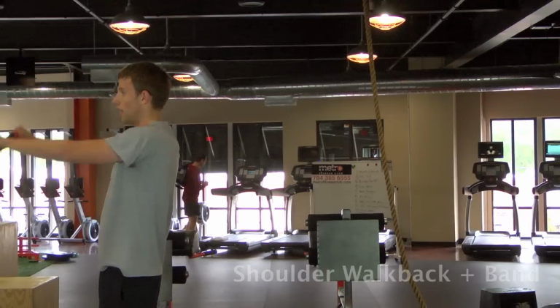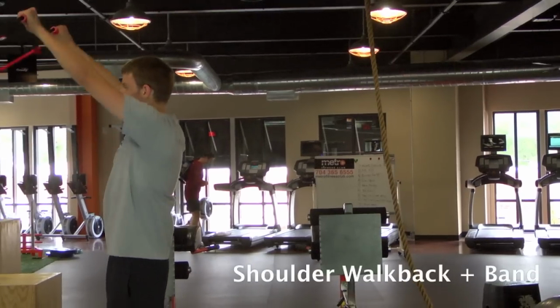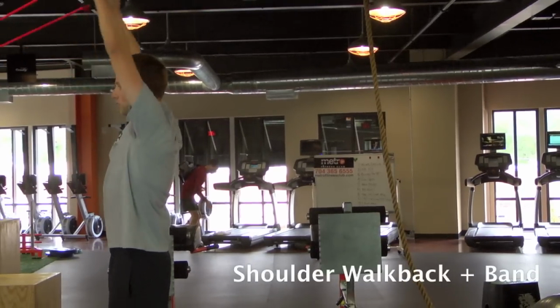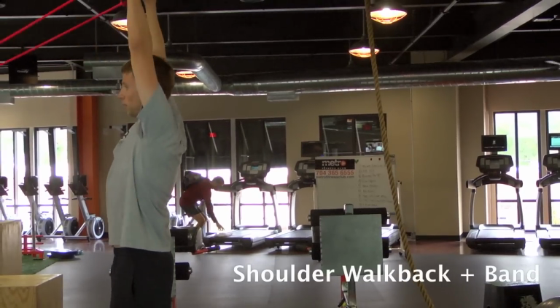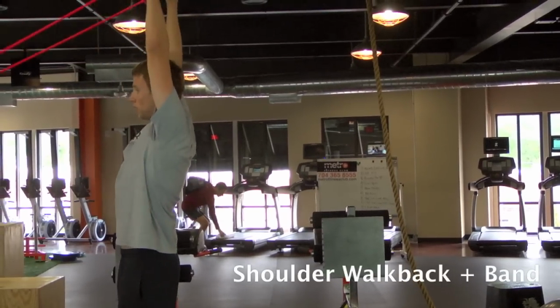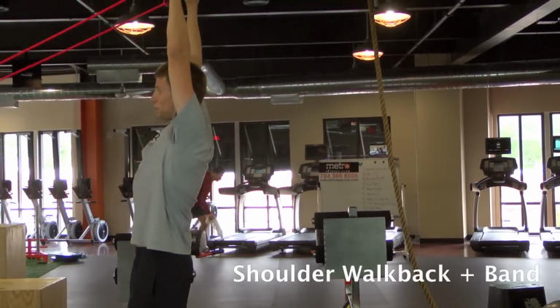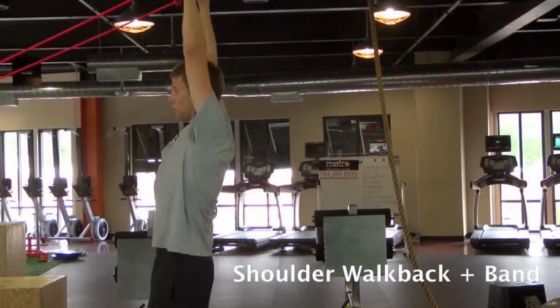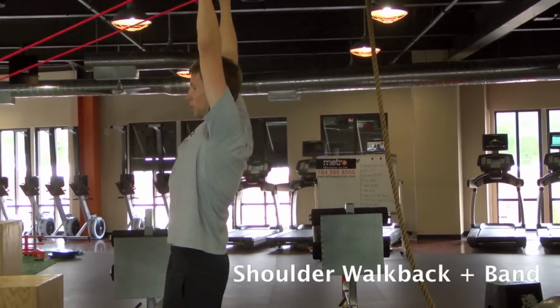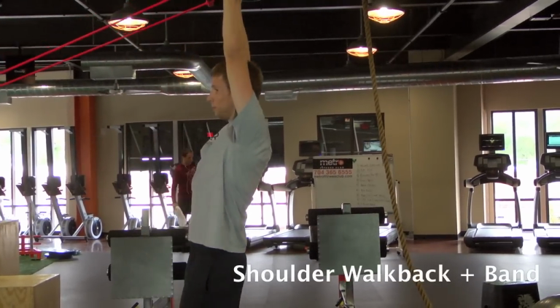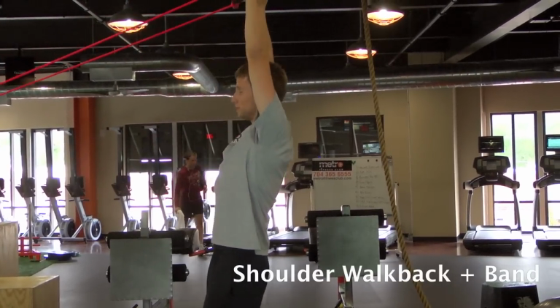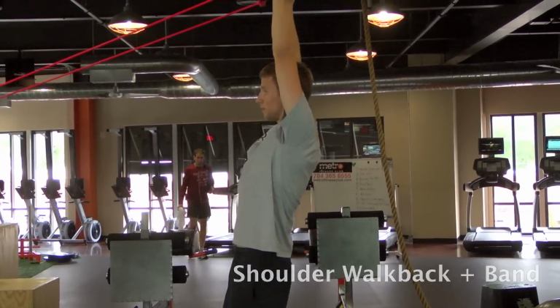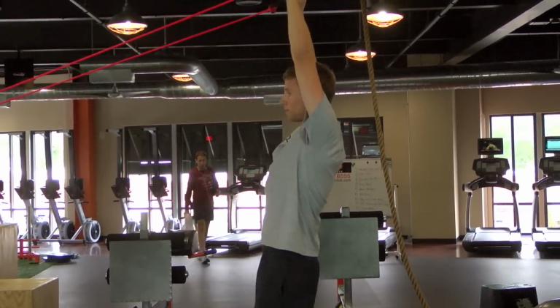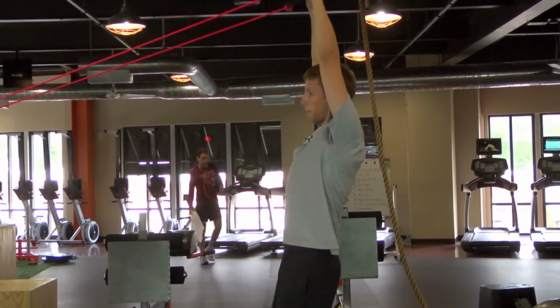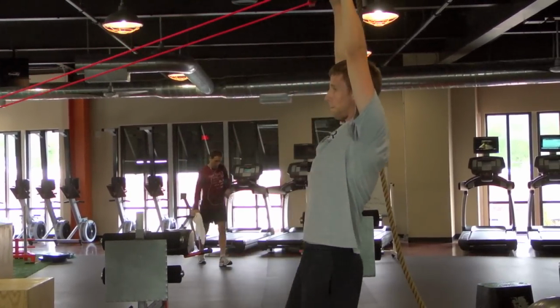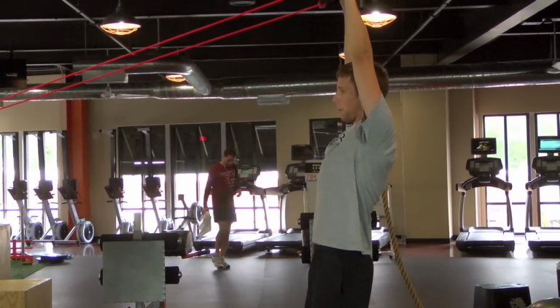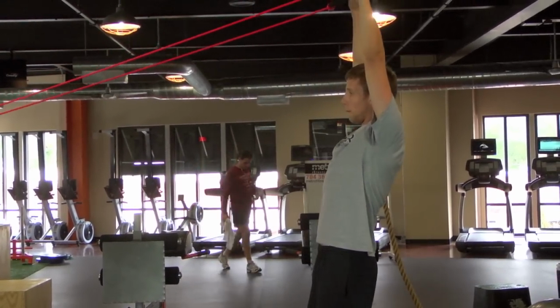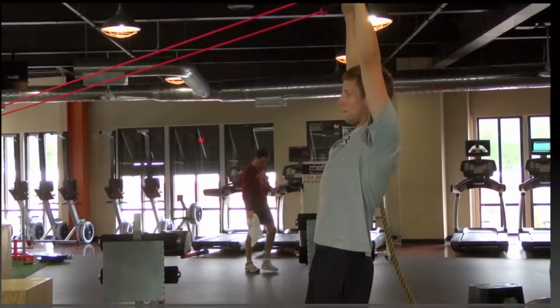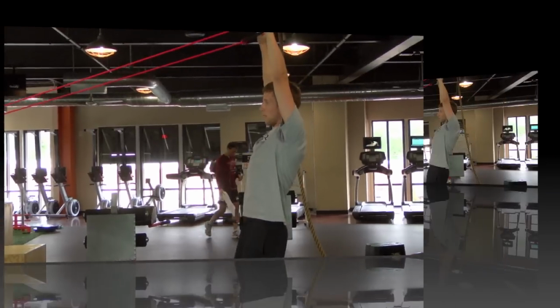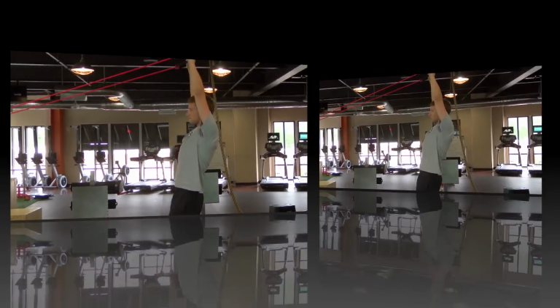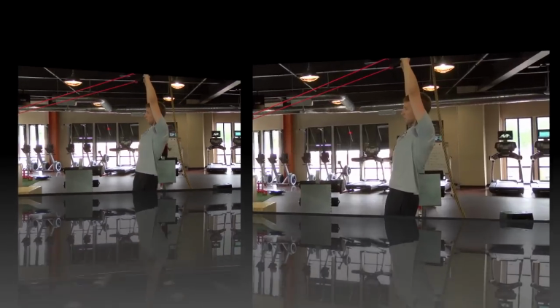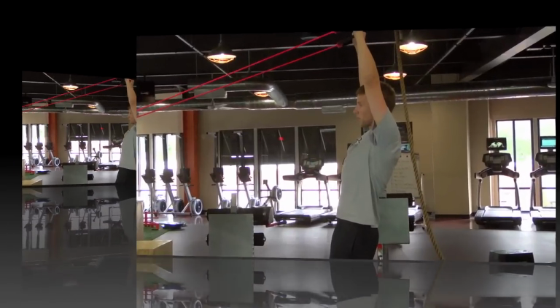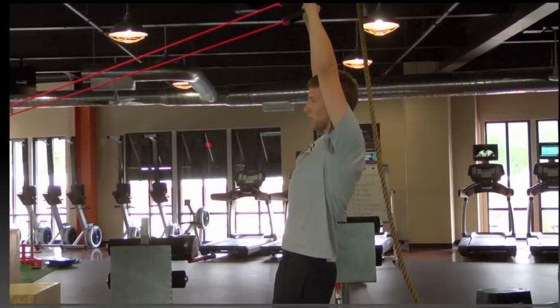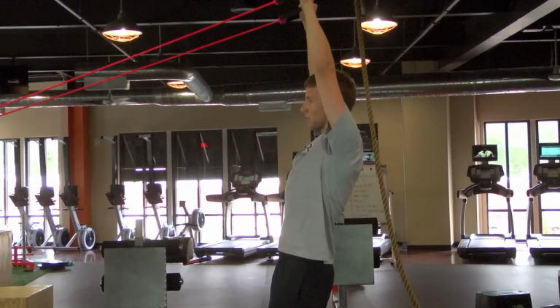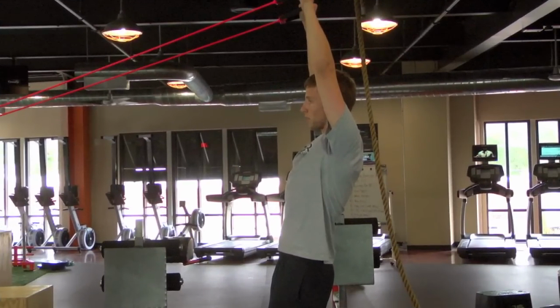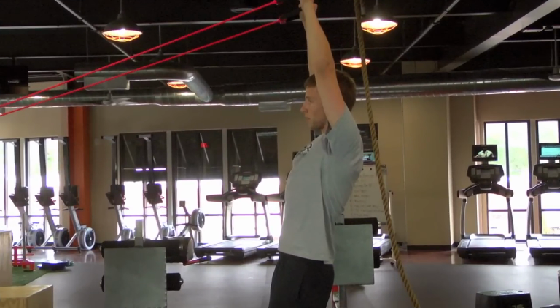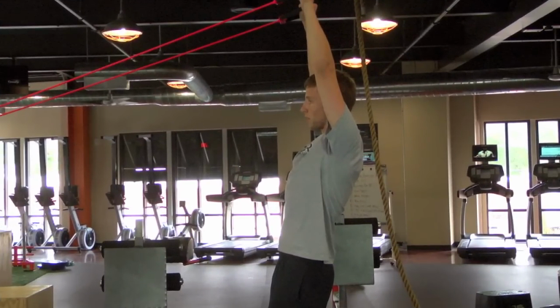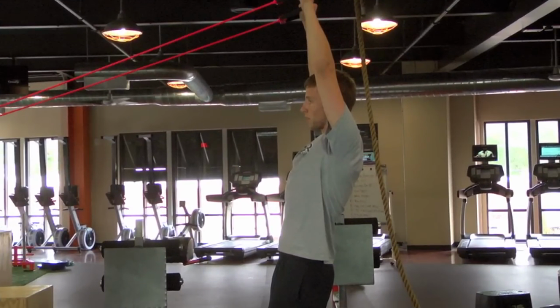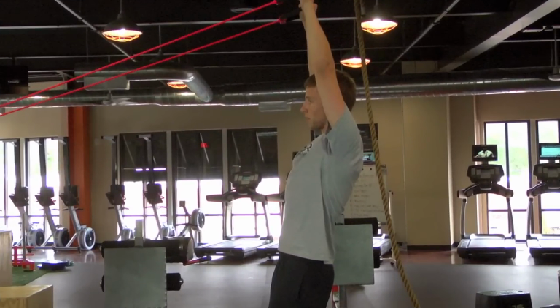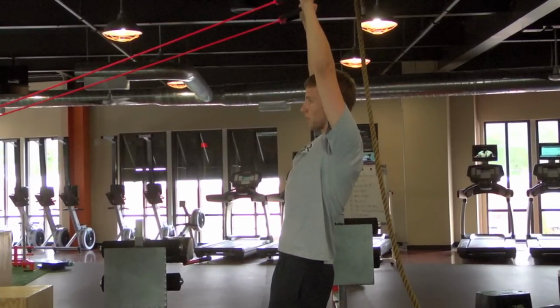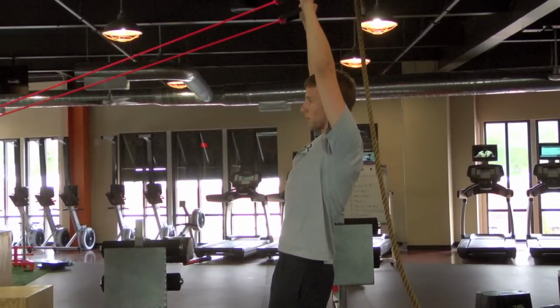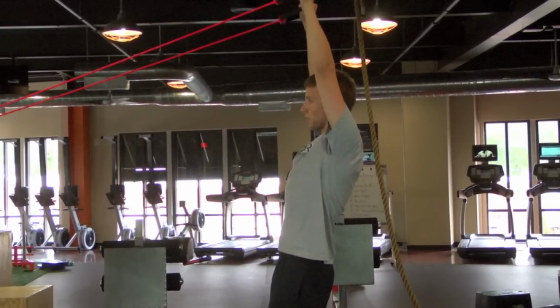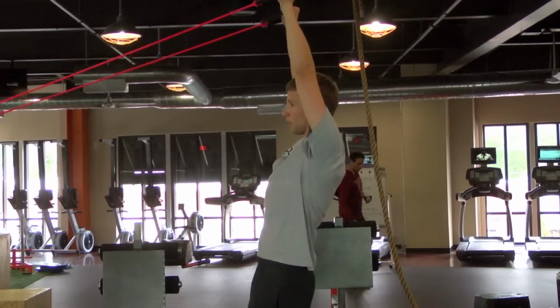Start with your hands up as high as you can so that you're a straight line from hands all the way to feet. Then you're going to walk back until you feel that the tension is too much that you can't stand up tall.